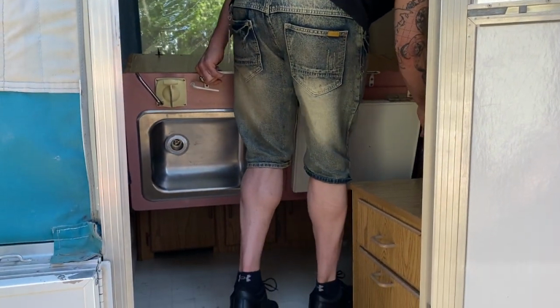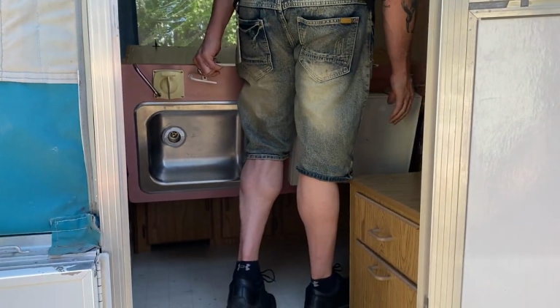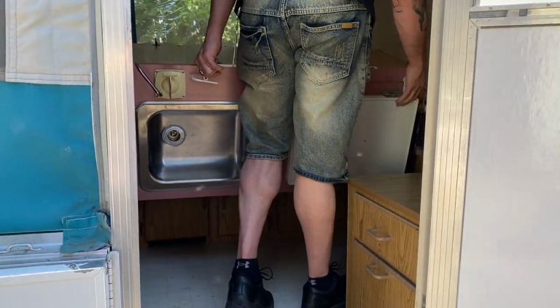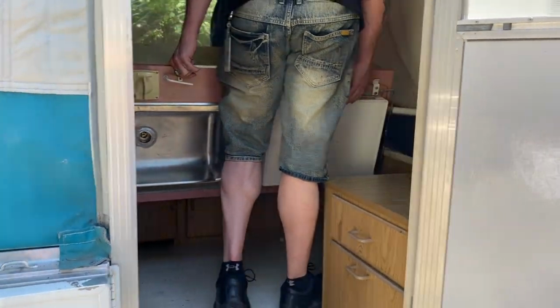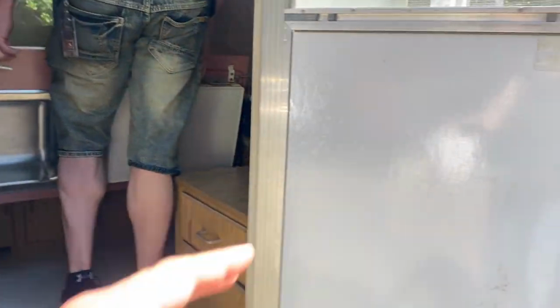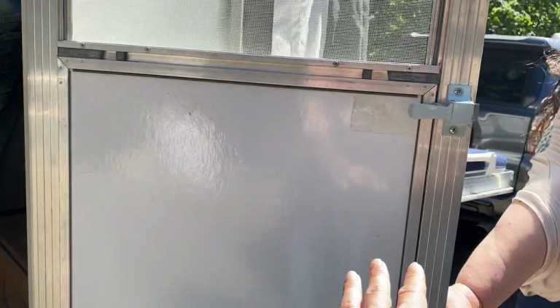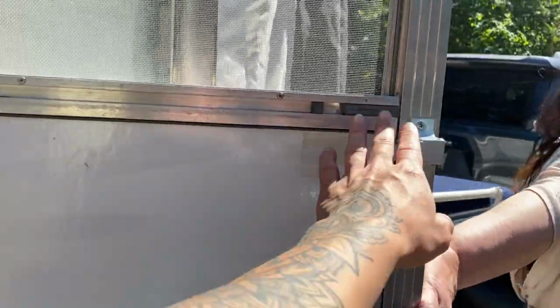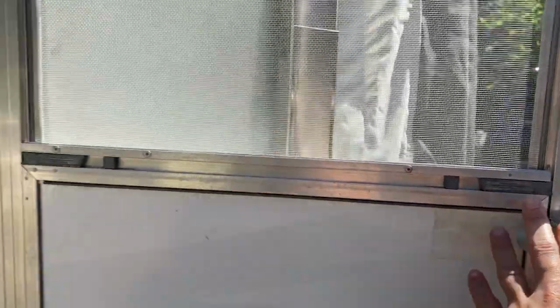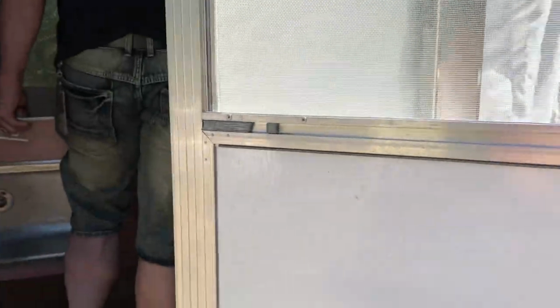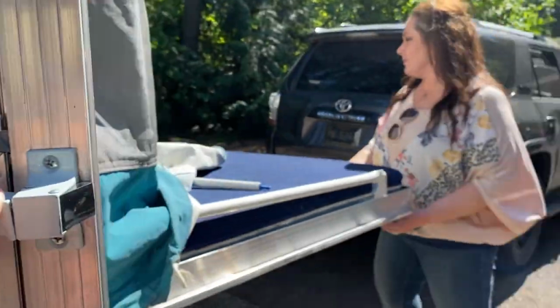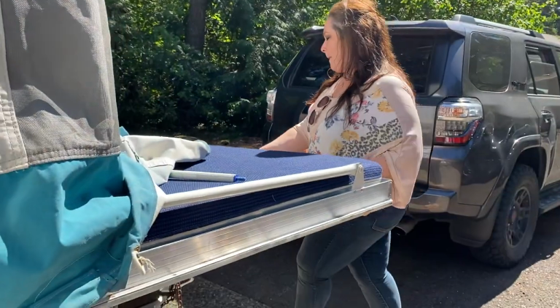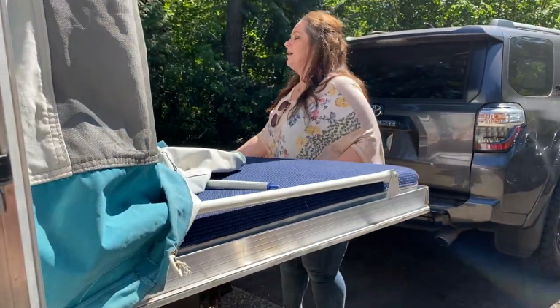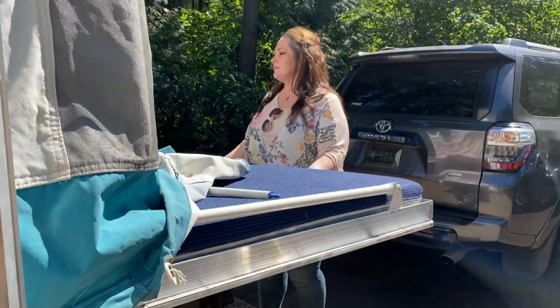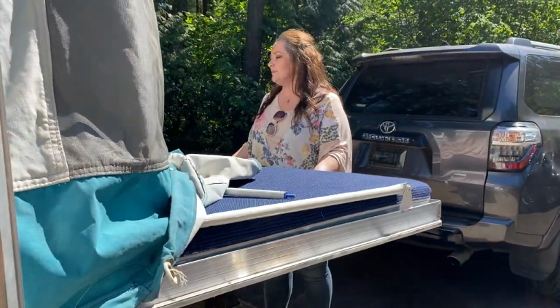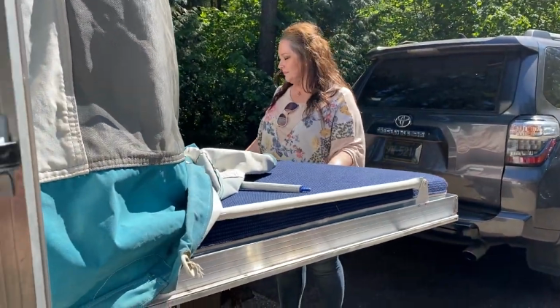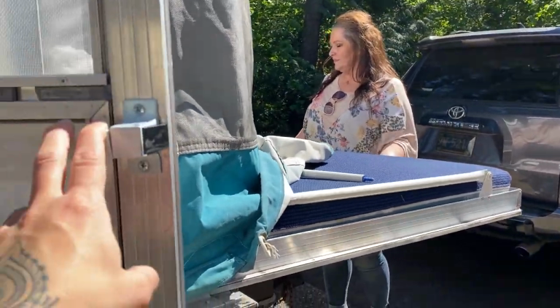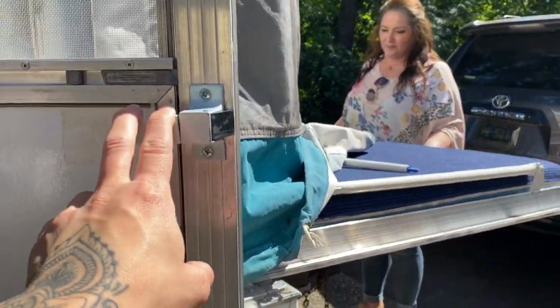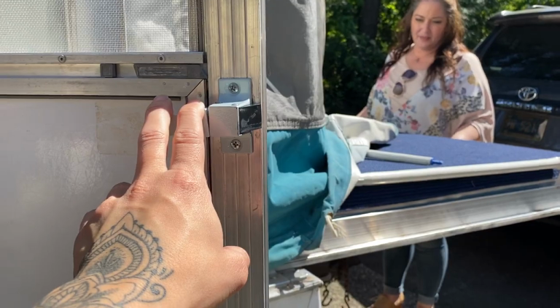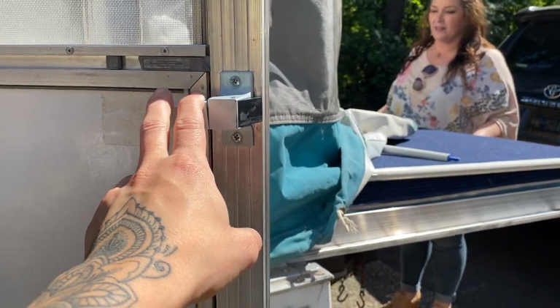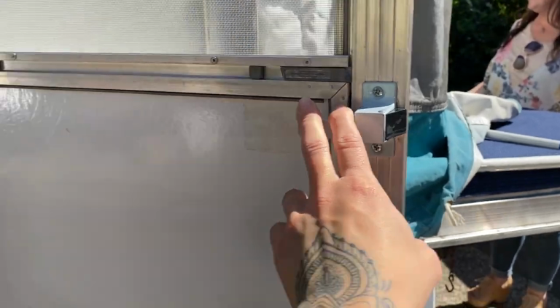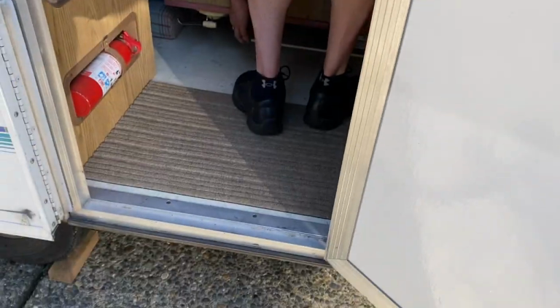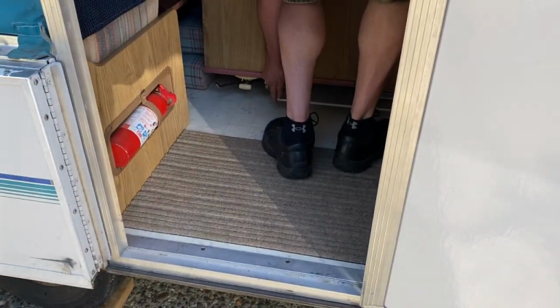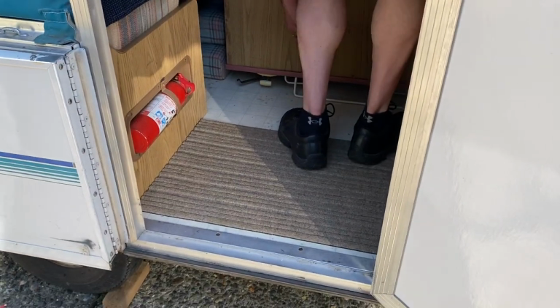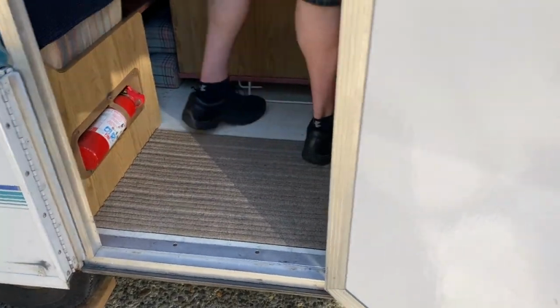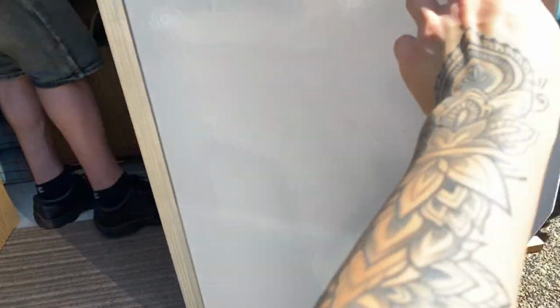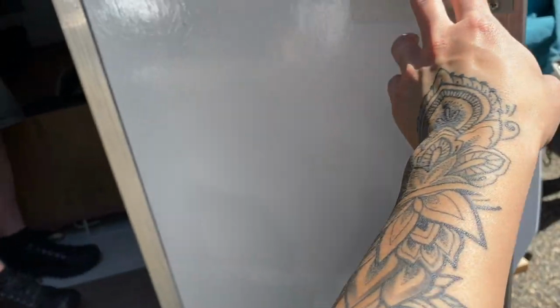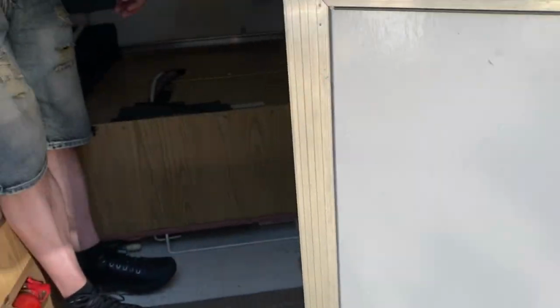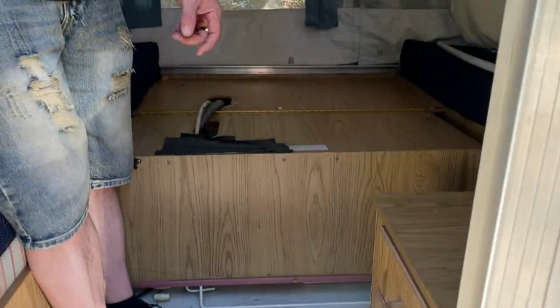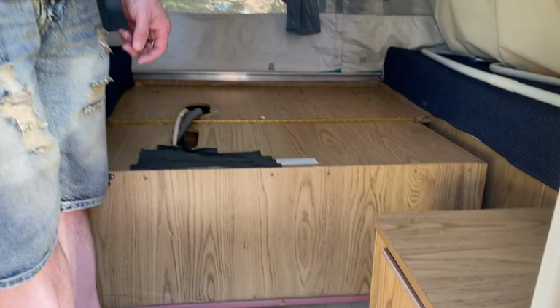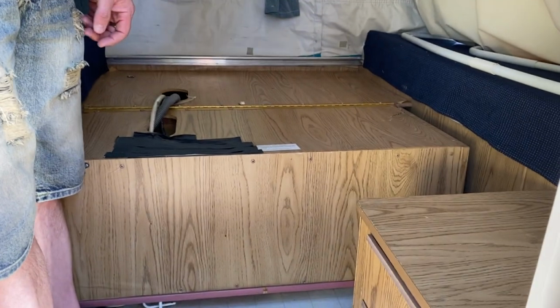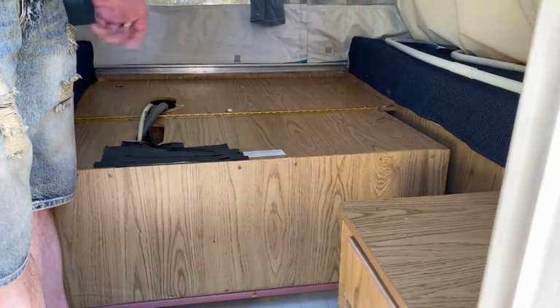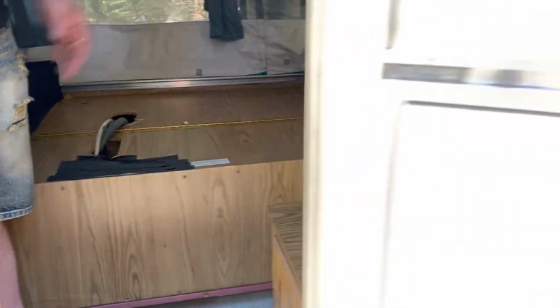Pull this bed out just a little bit — and then it just sets right down on top of that bar. Very cool, and that's all.